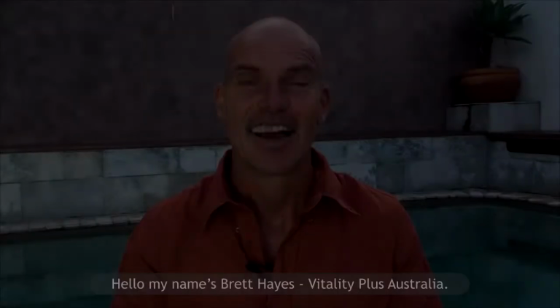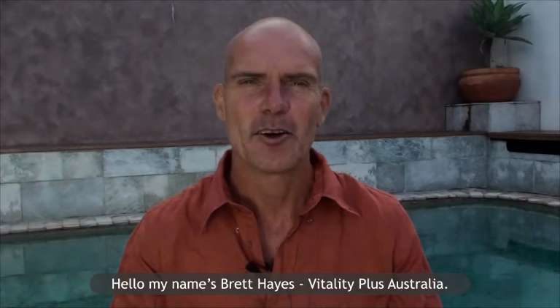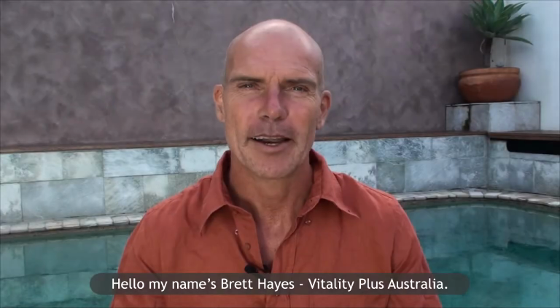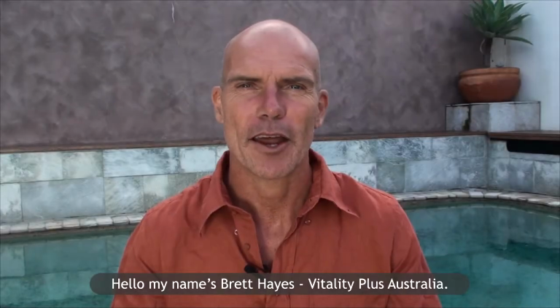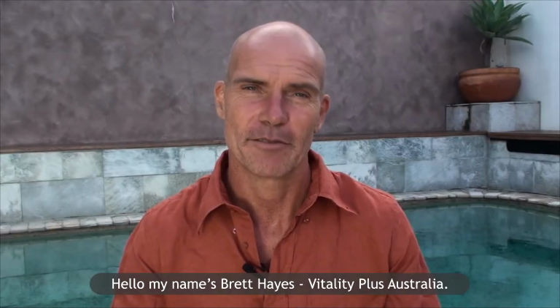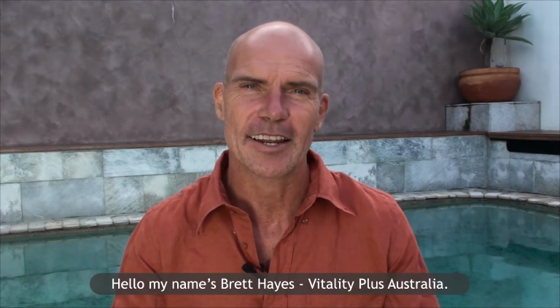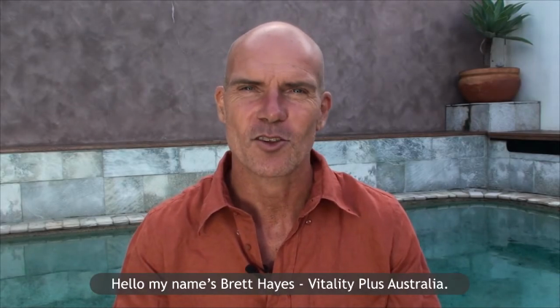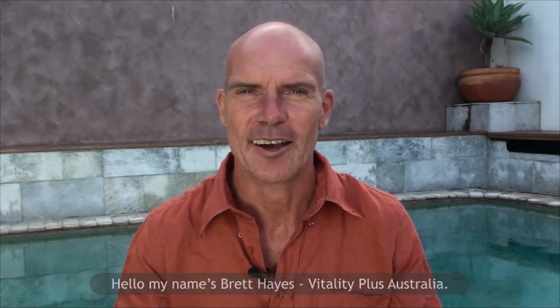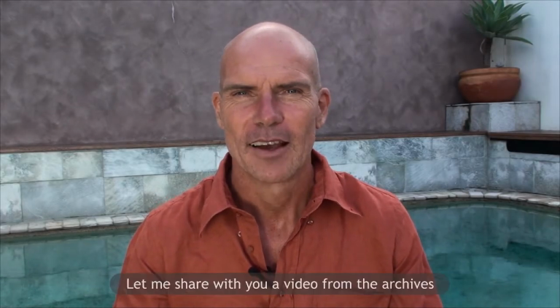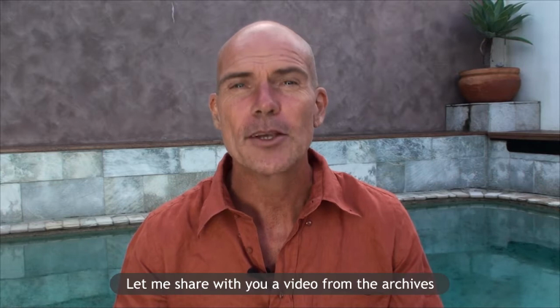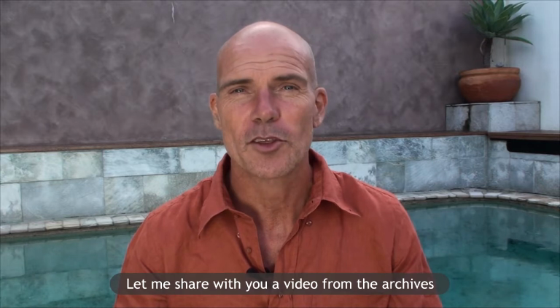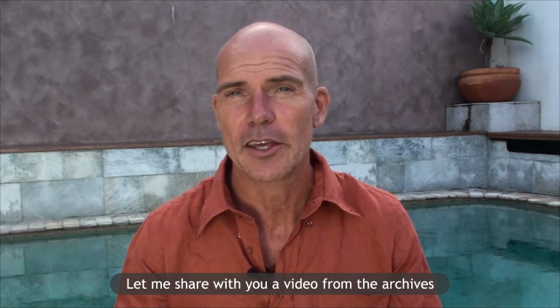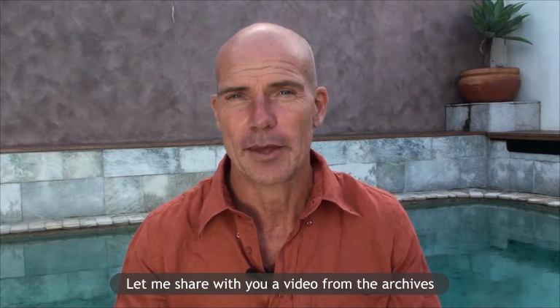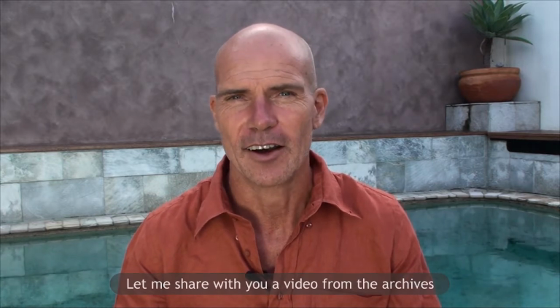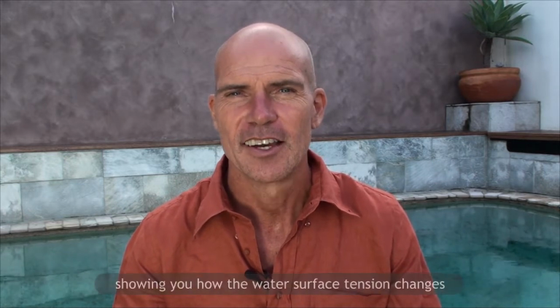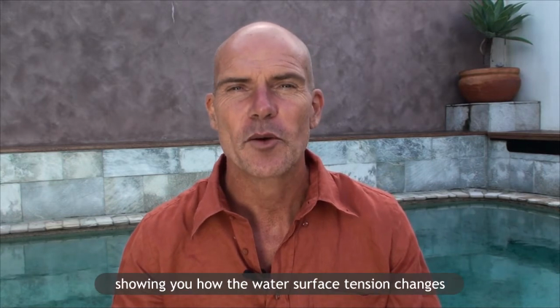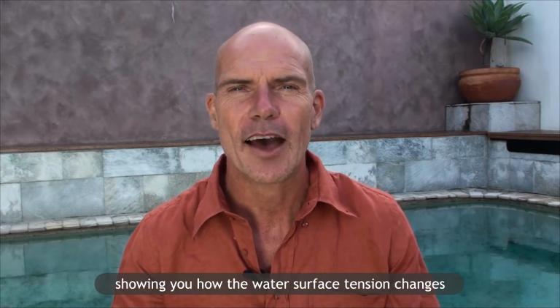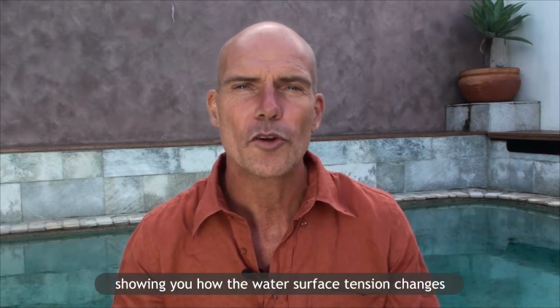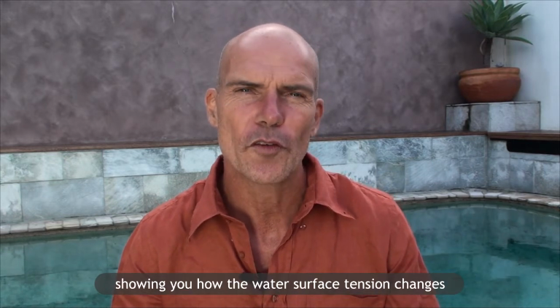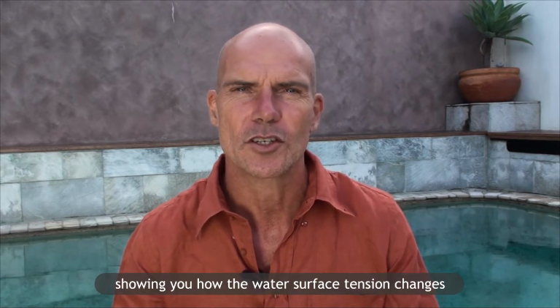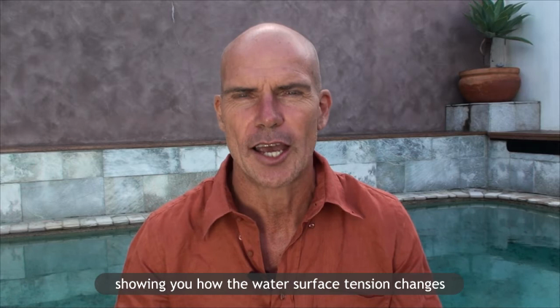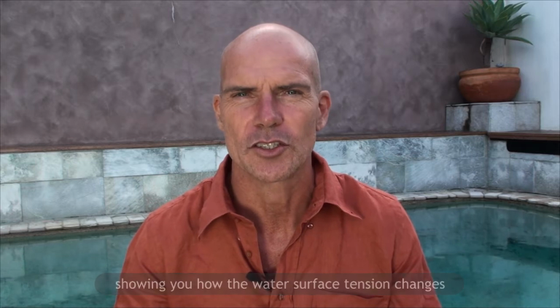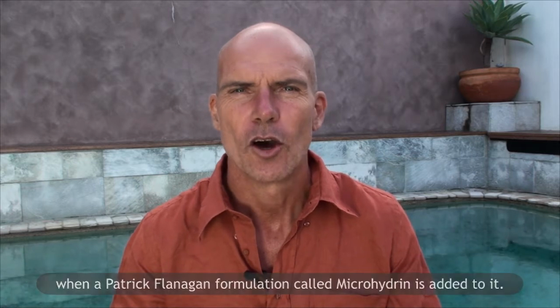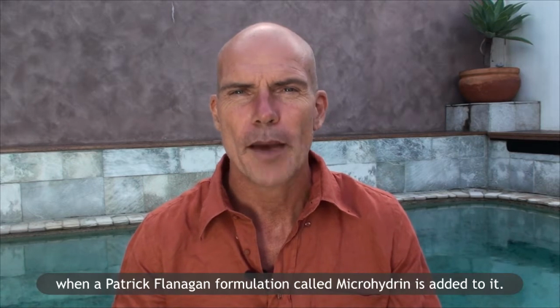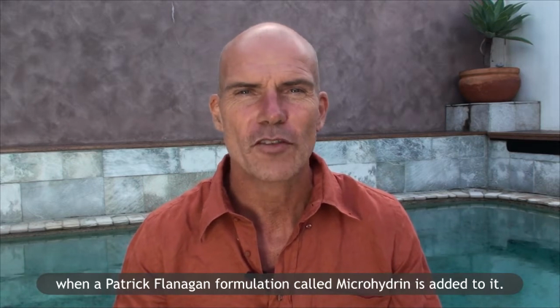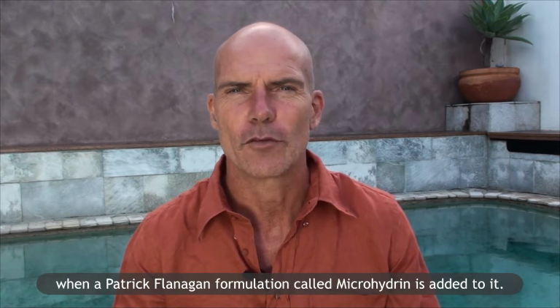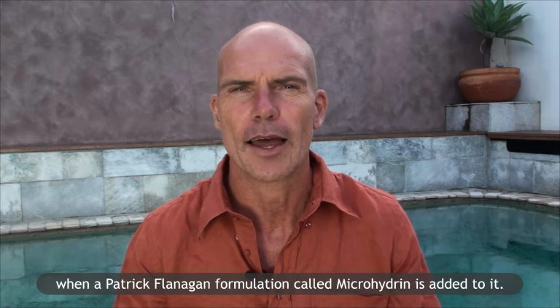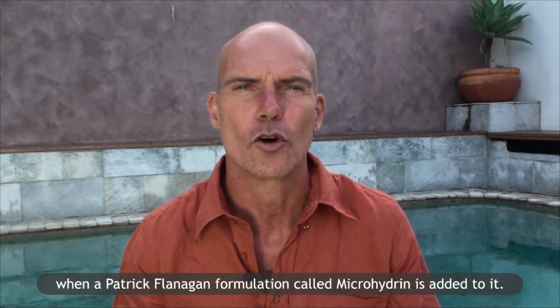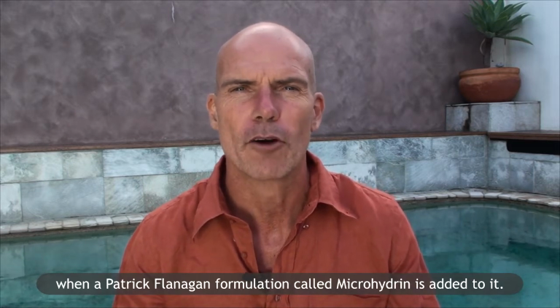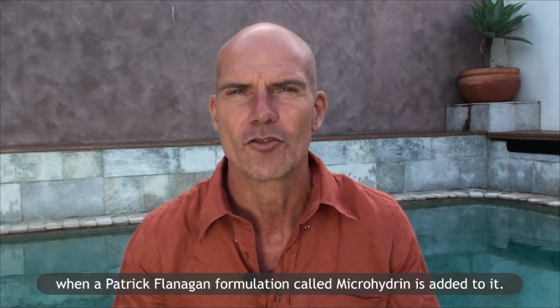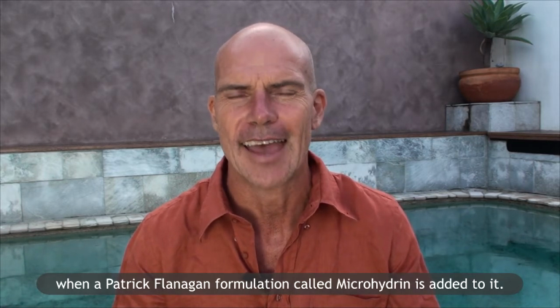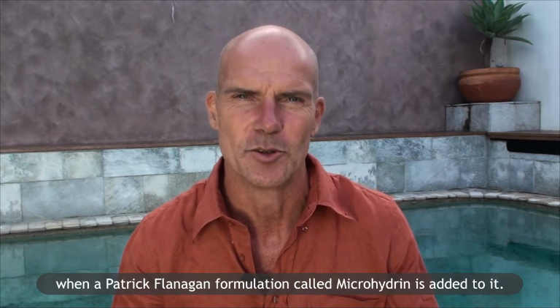Hello, my name's Brett Hayes, Vitality Plus Australia. Let me share with you a video from the archives showing you how the water's surface tension changes when a Patrick Flanagan formulation called microhydrin is added to it.